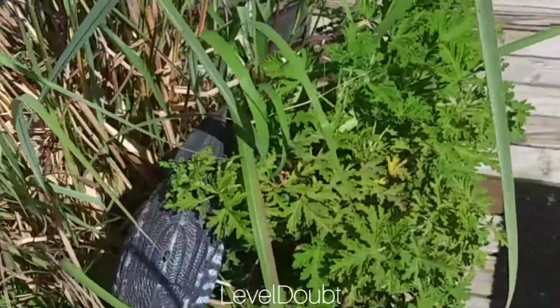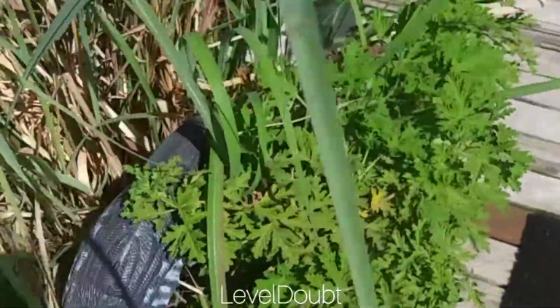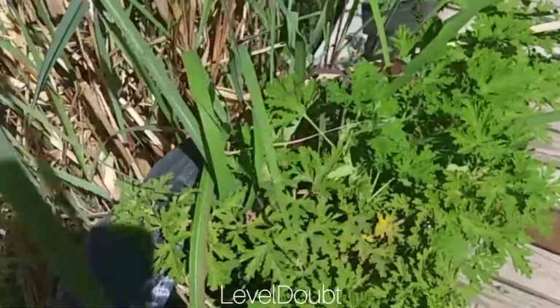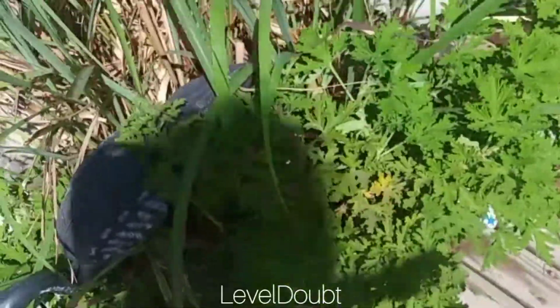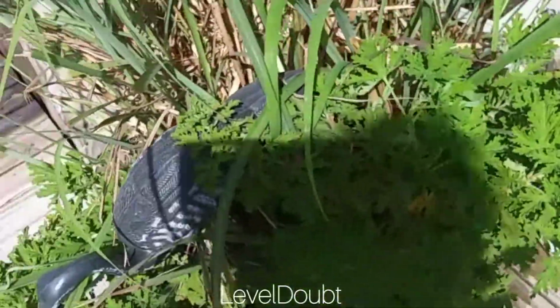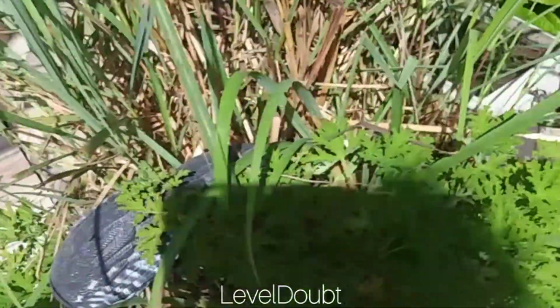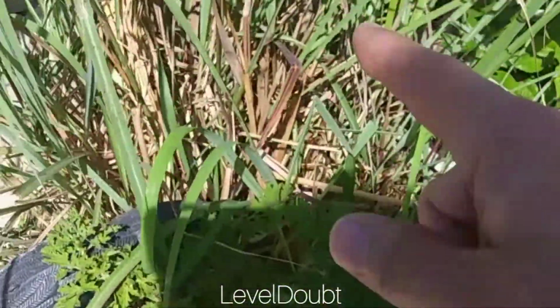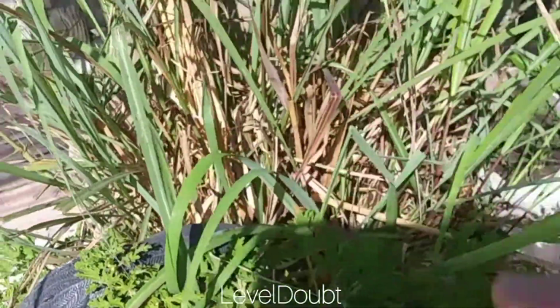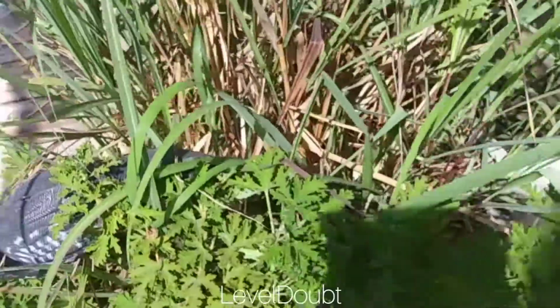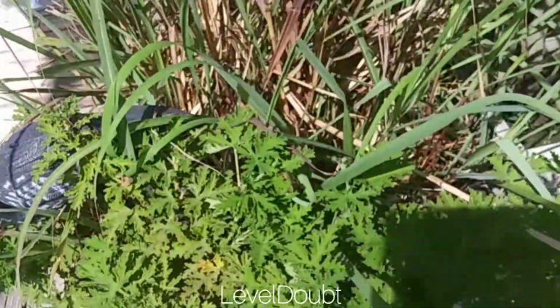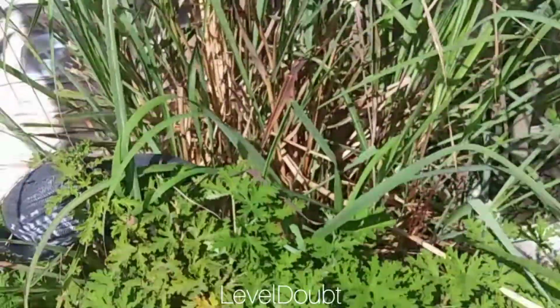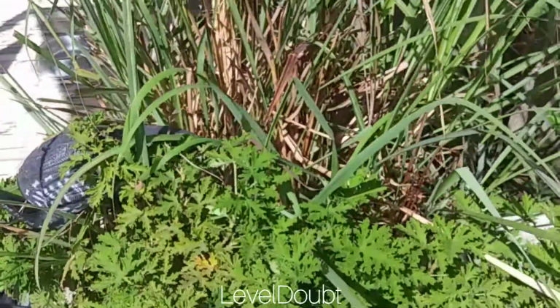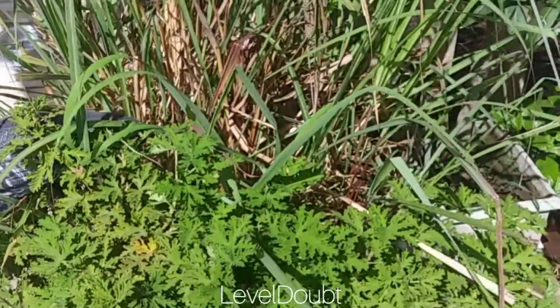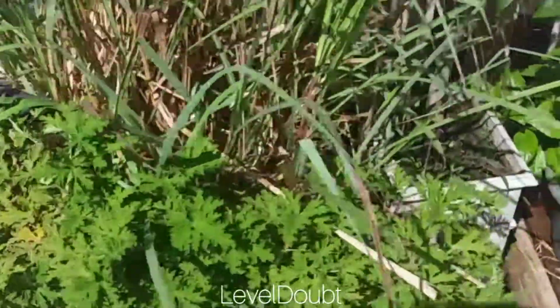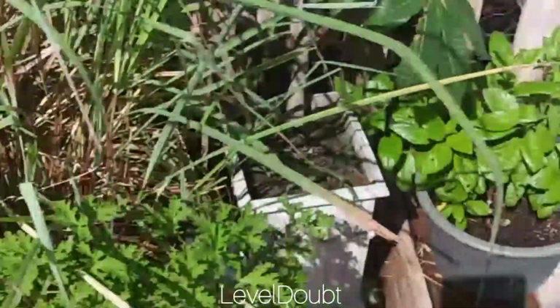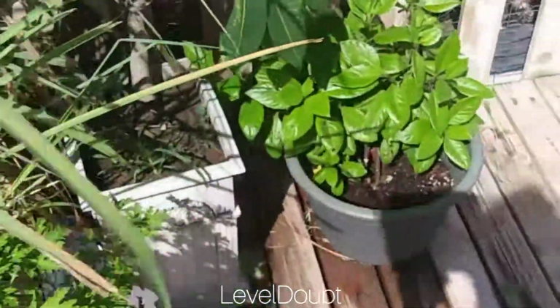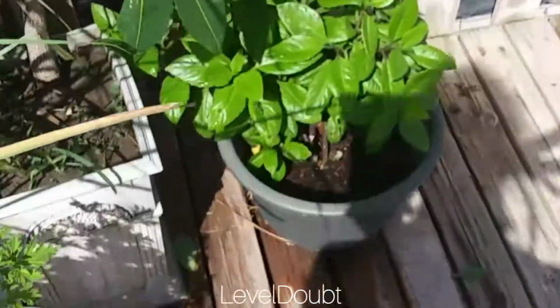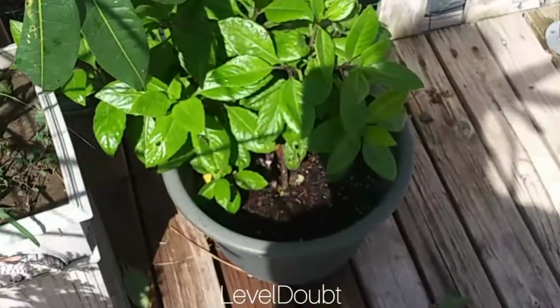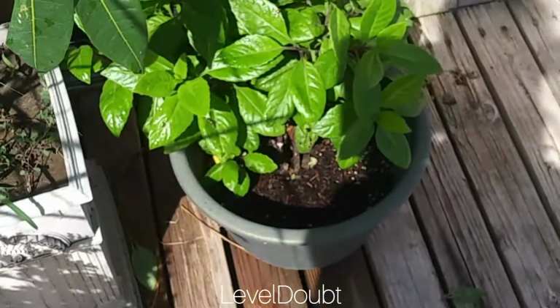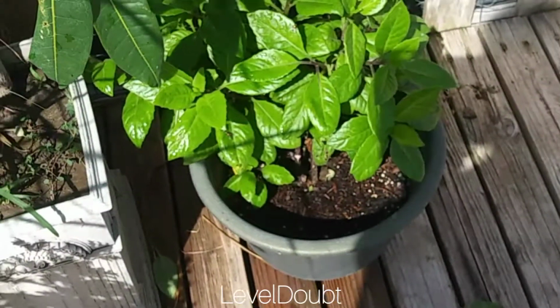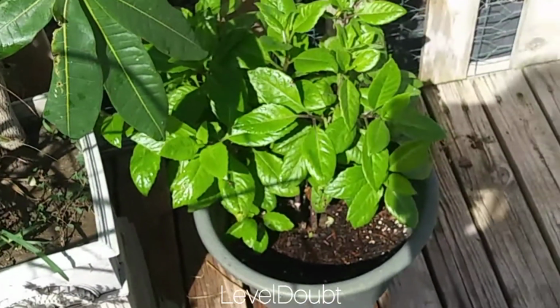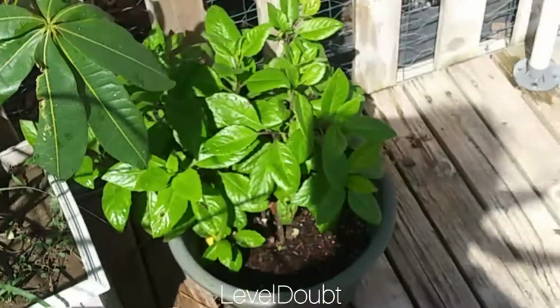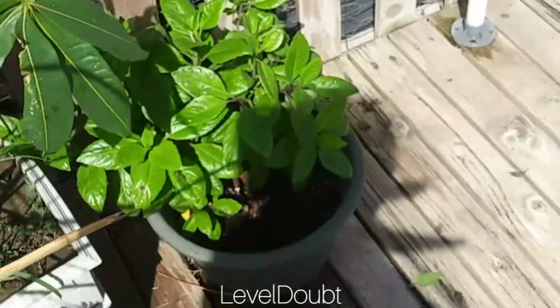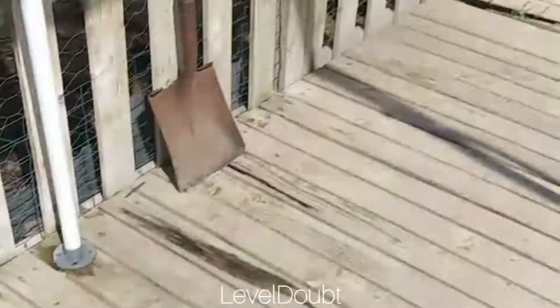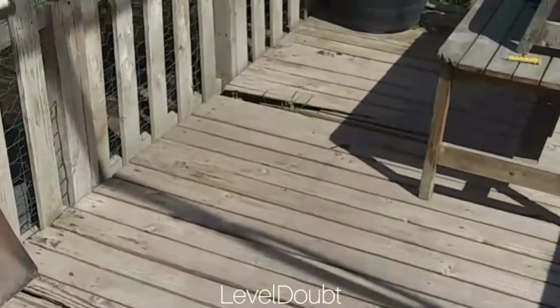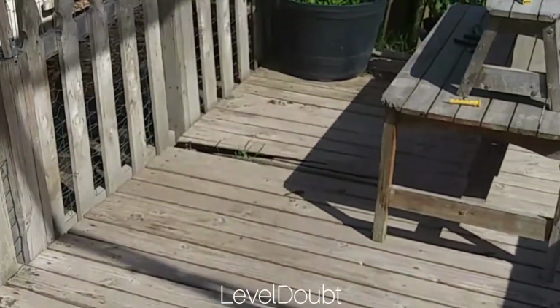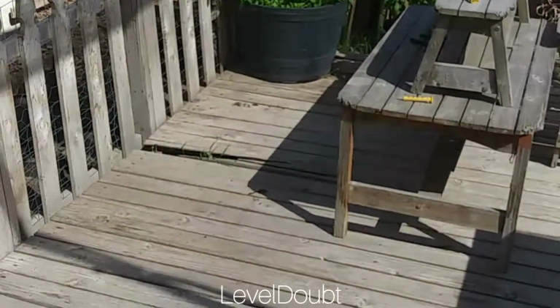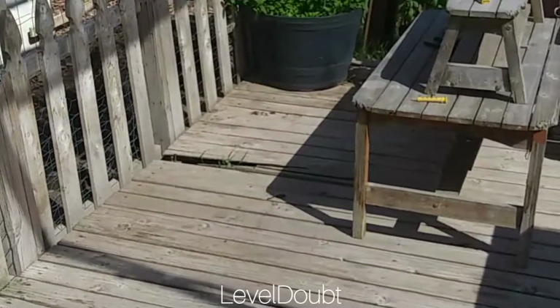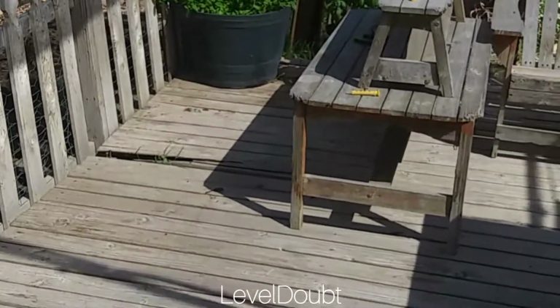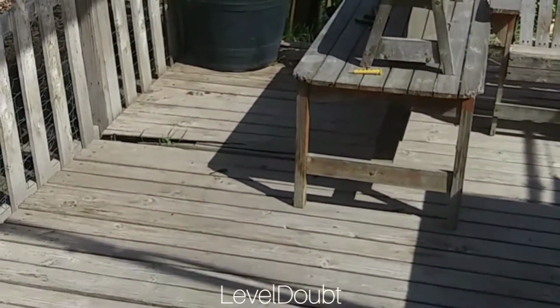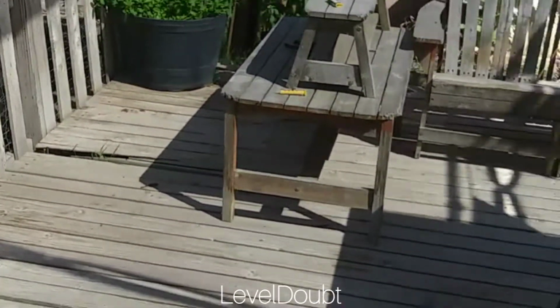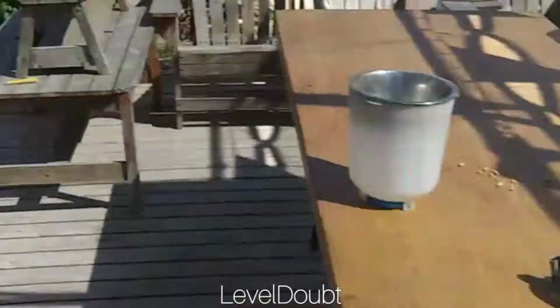Citronella, a little bit of lemongrass to keep away the mosquitoes. Ashitaba happening right there. Mint's going crazy. Basil.